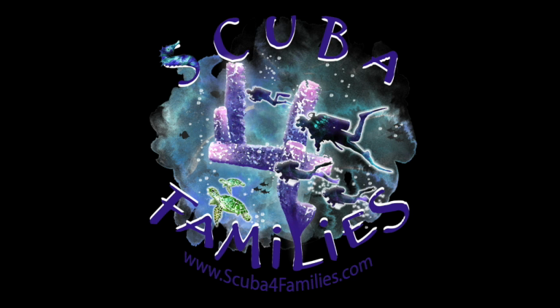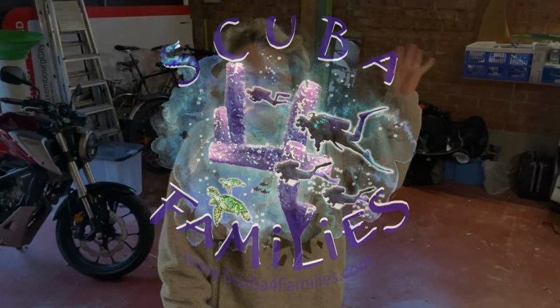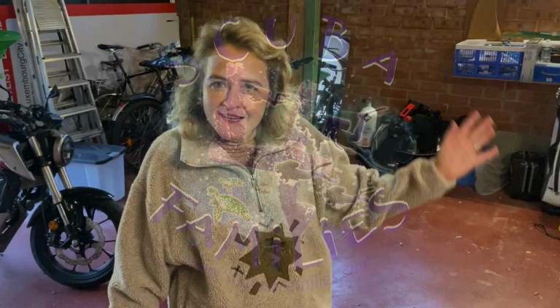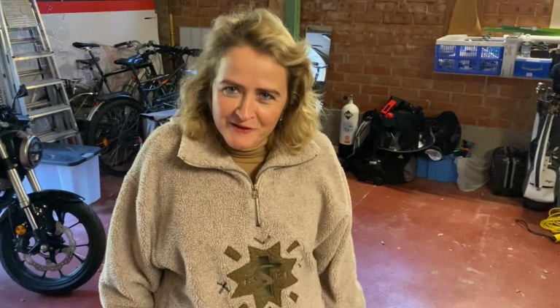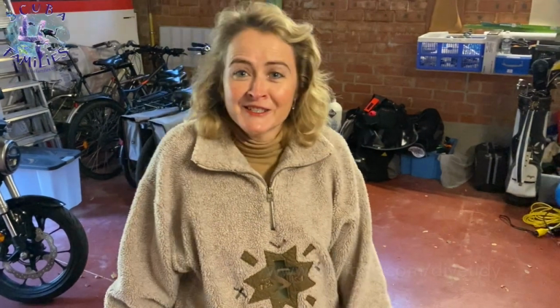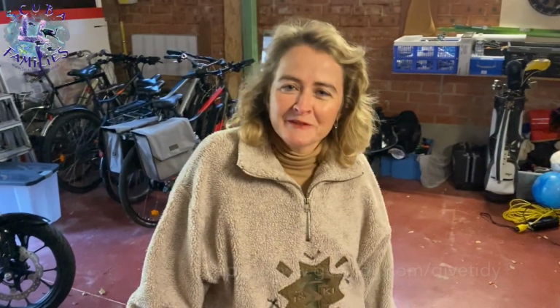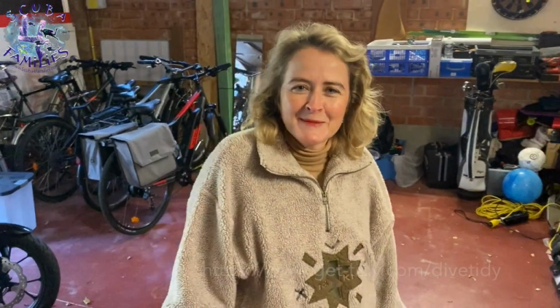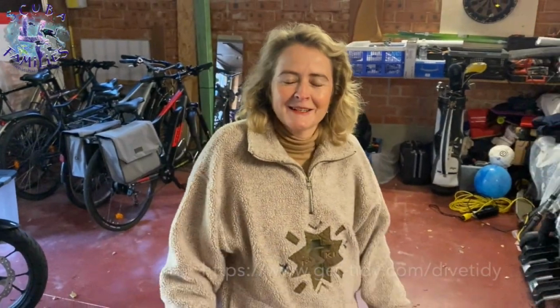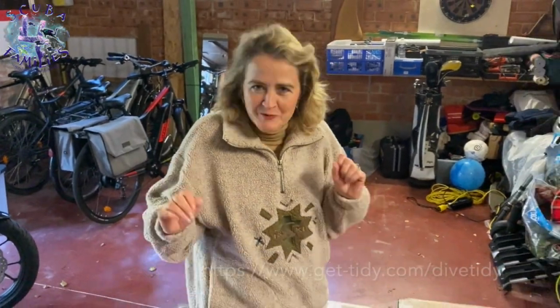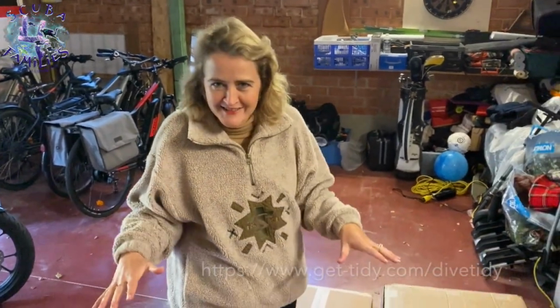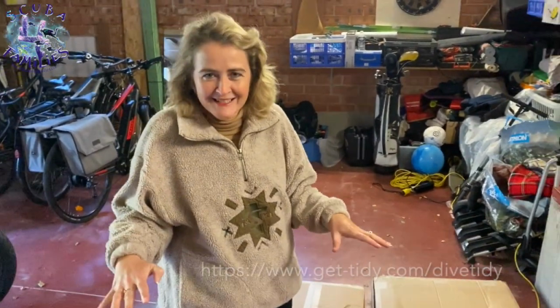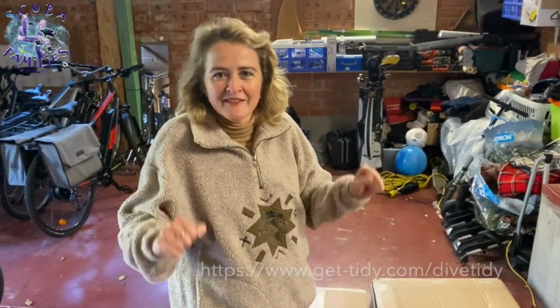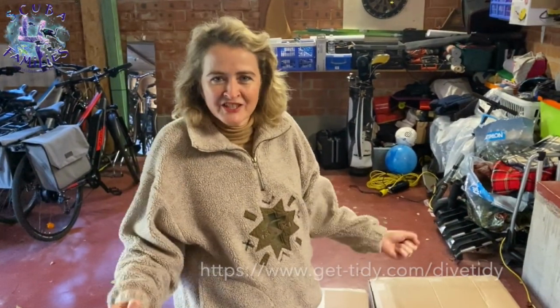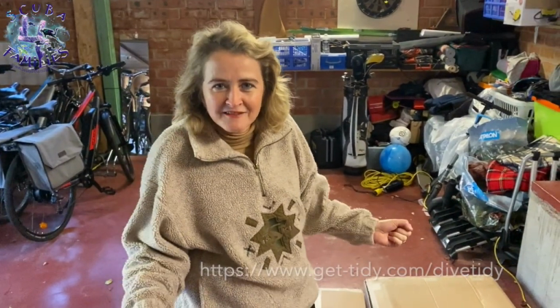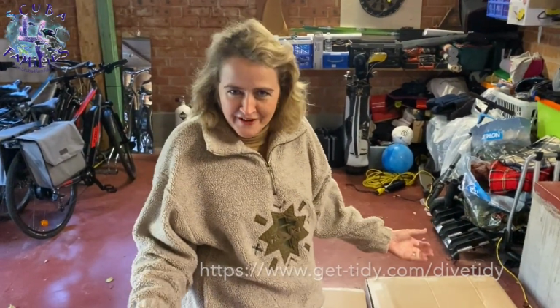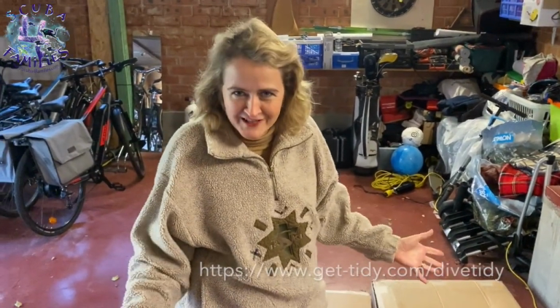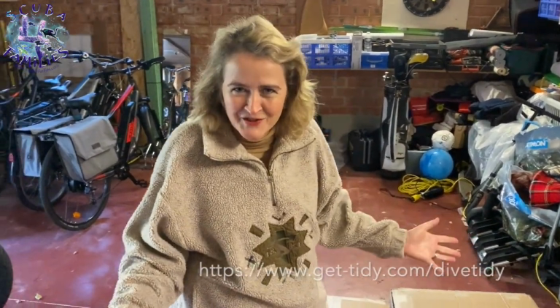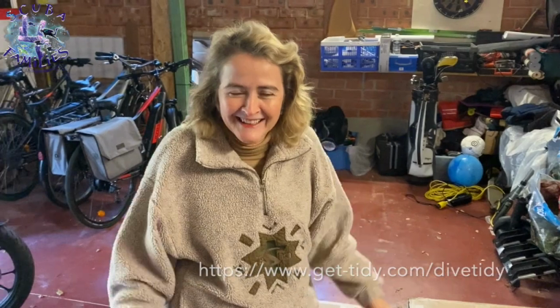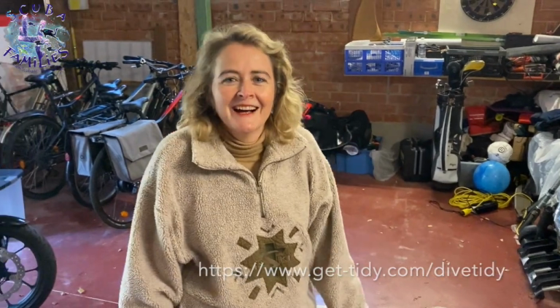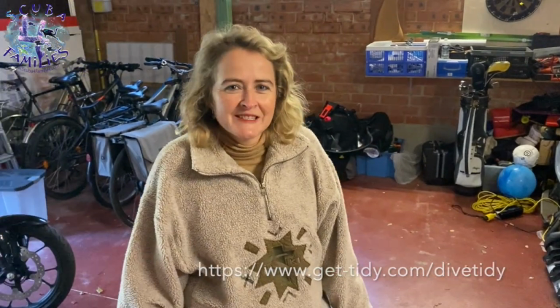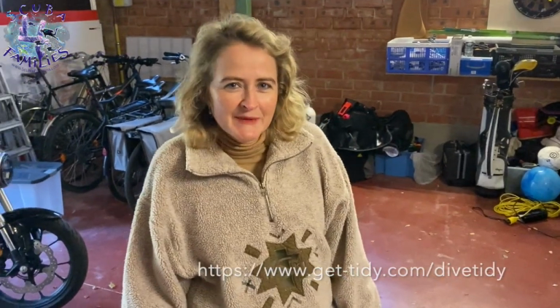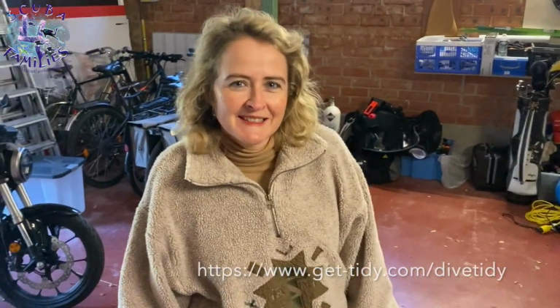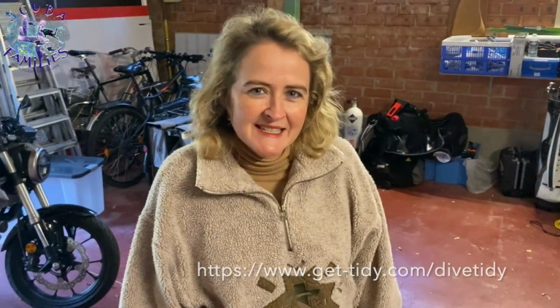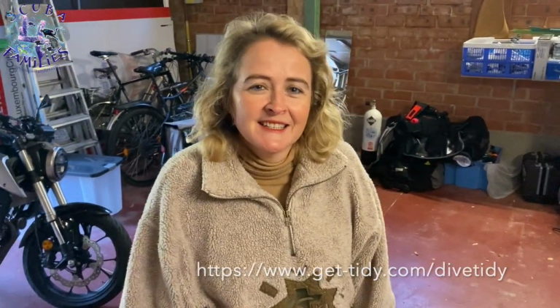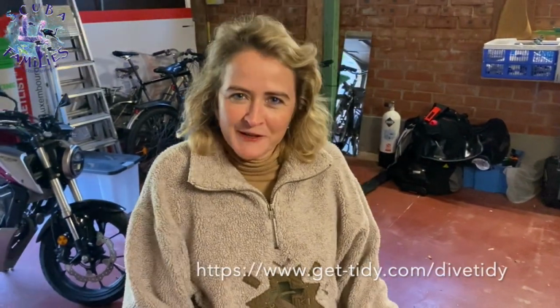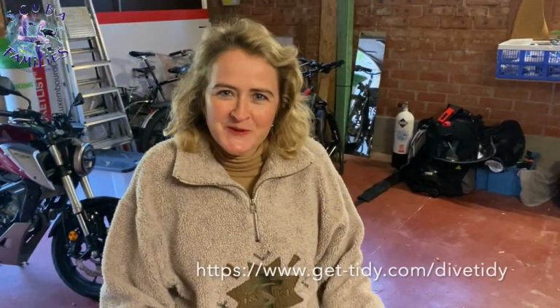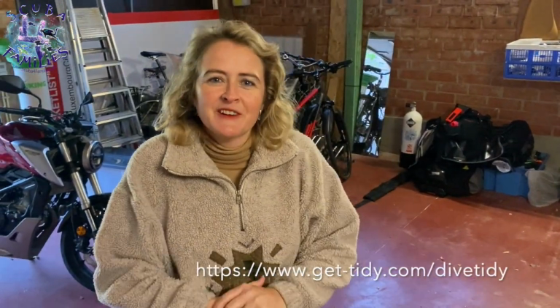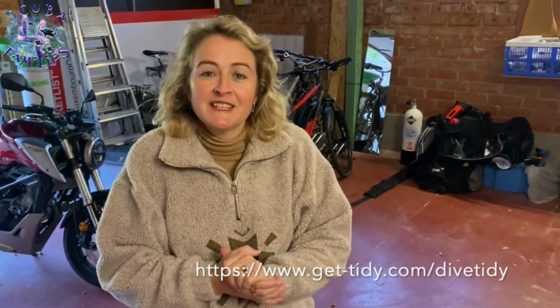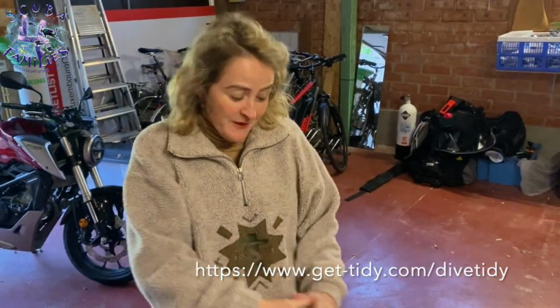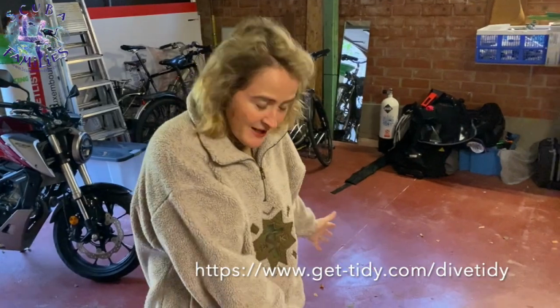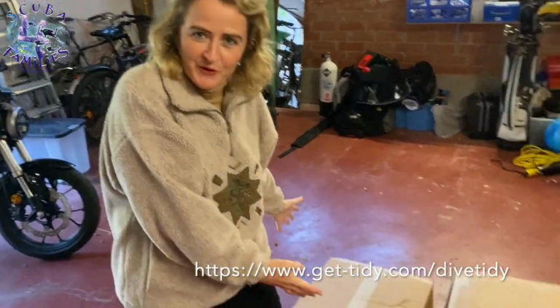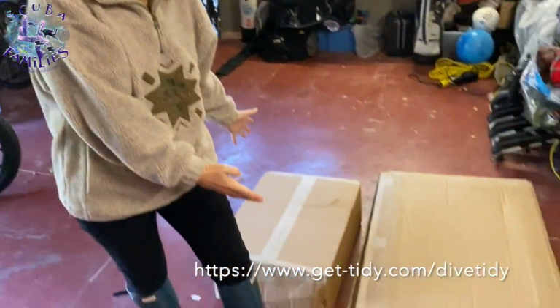Hi everybody, I'm Tori from Scuba for Families, and I'm super excited. Big shout out to Dive Tidy in the UK for sending me this amazing sky blue Dive Tidy unit, which I'm going to unbox for you all.